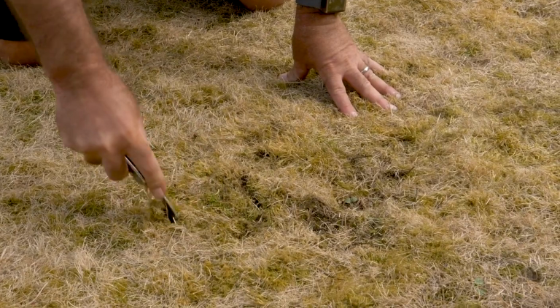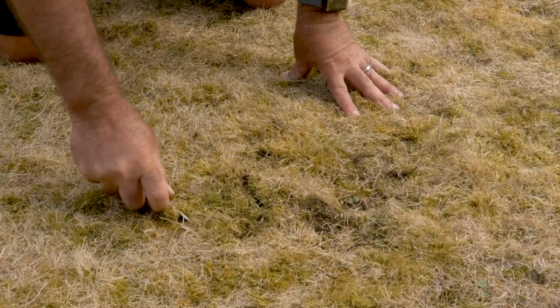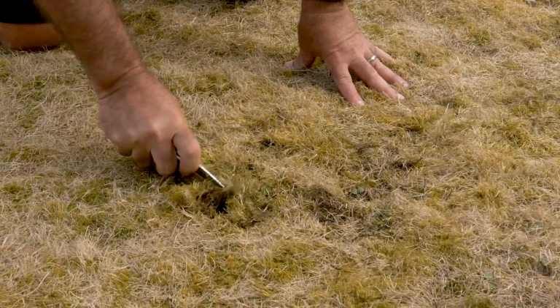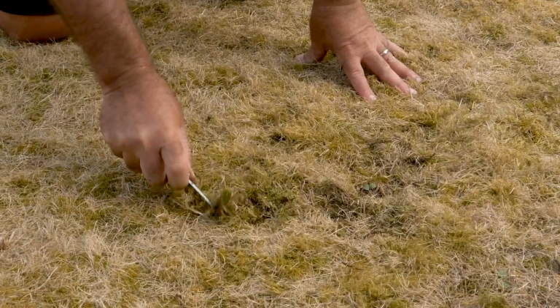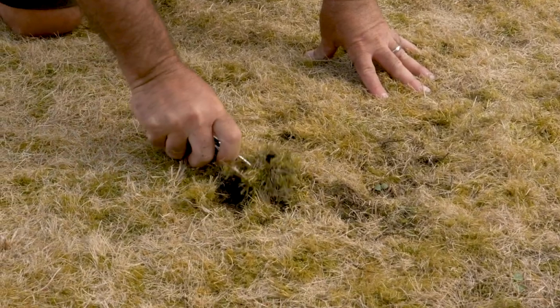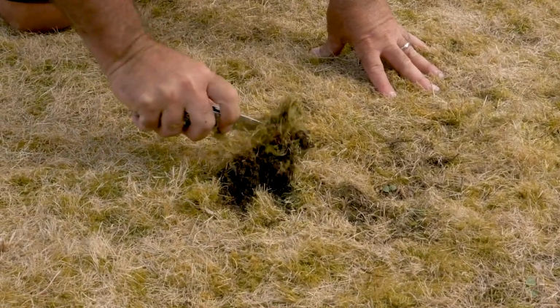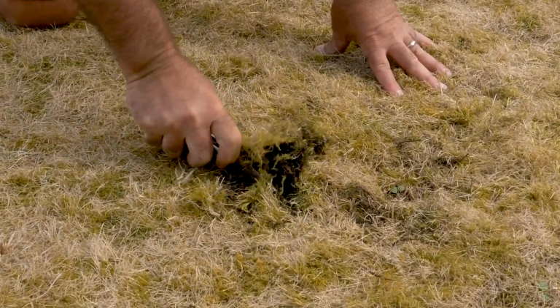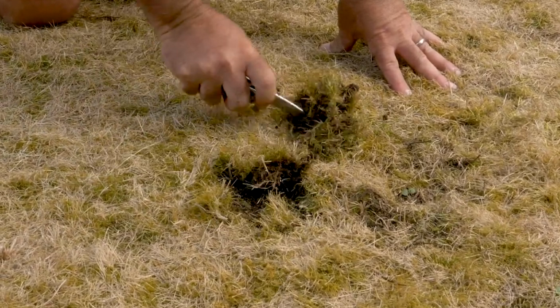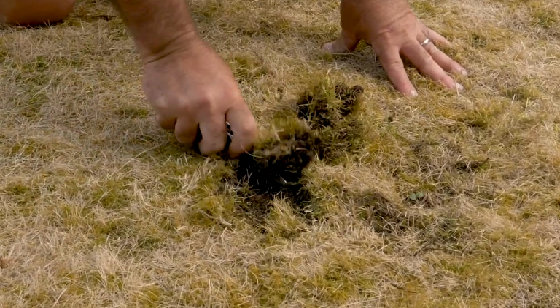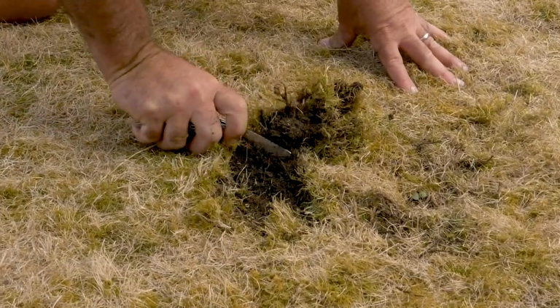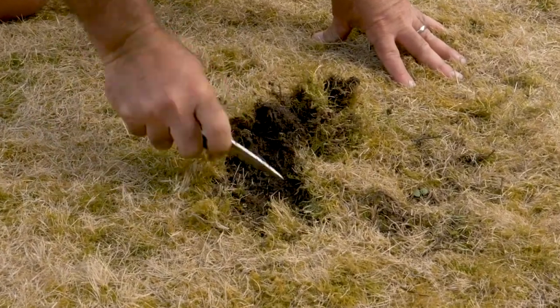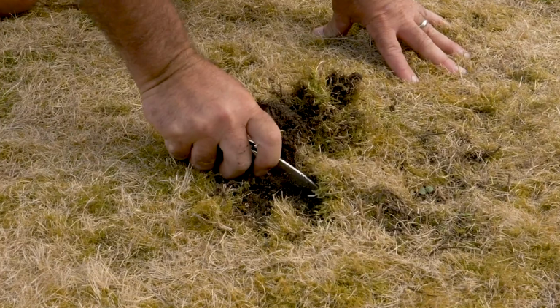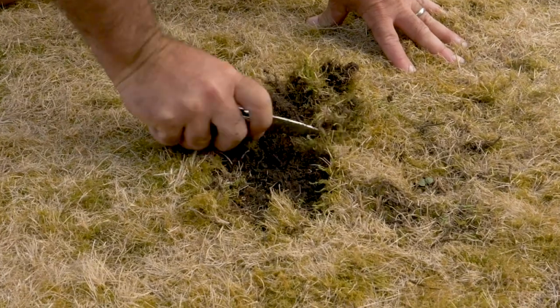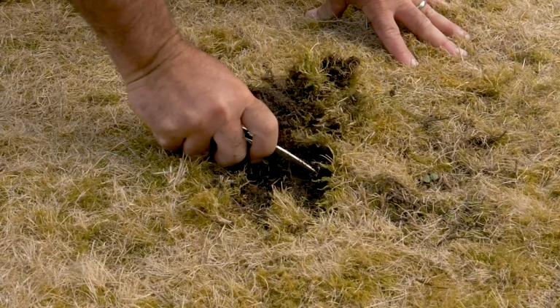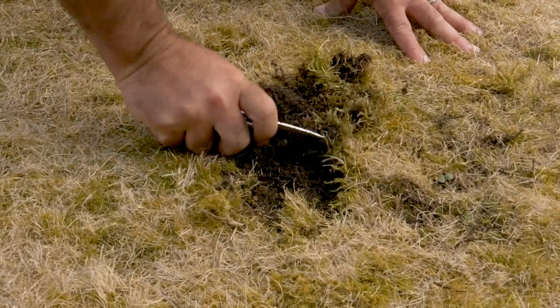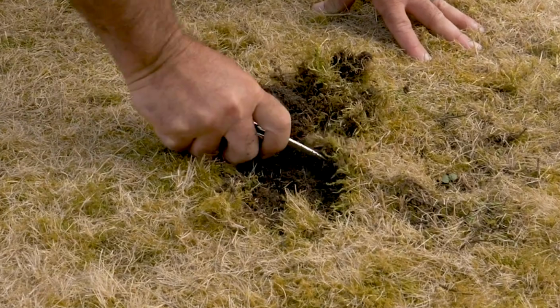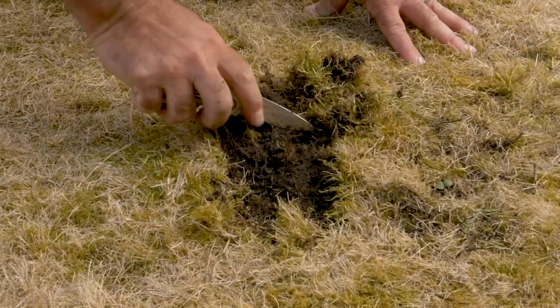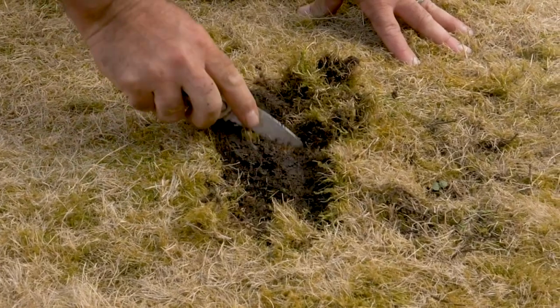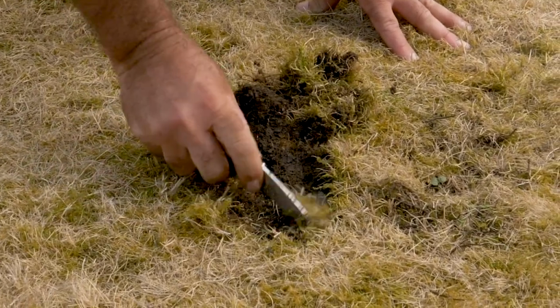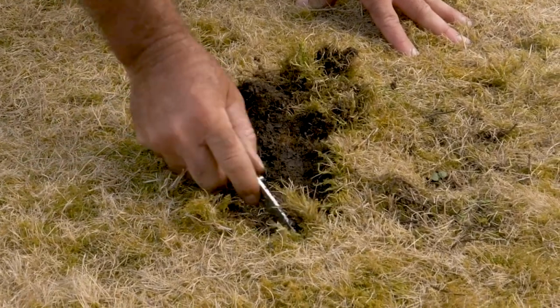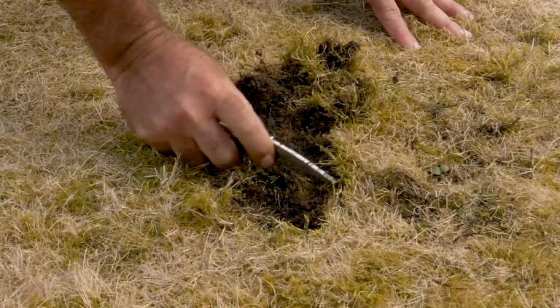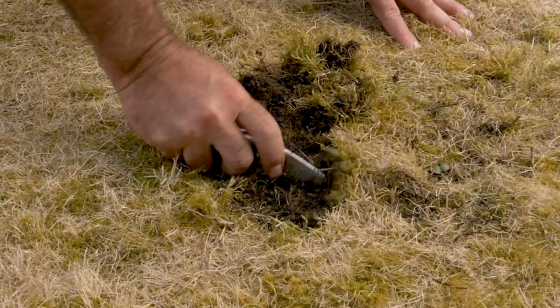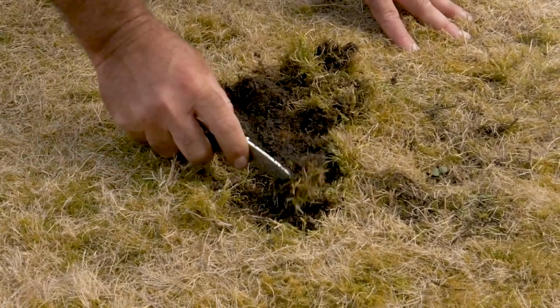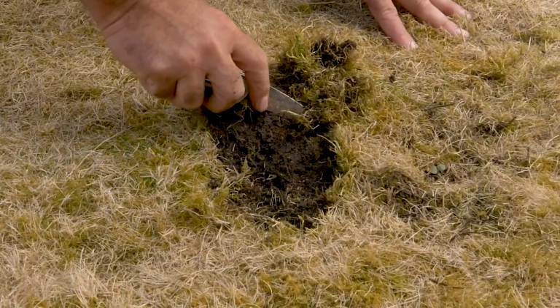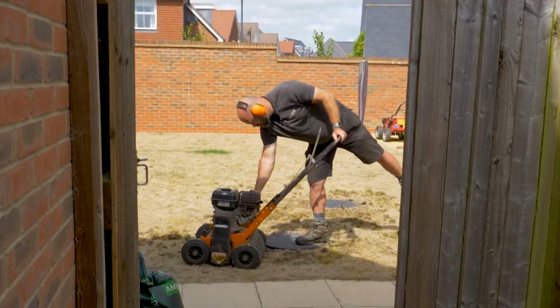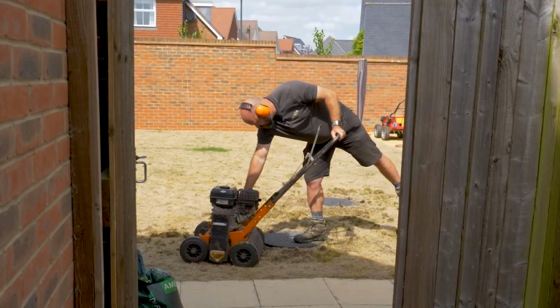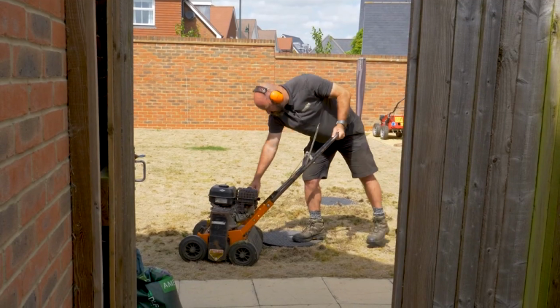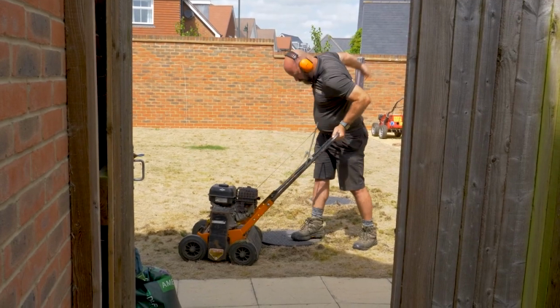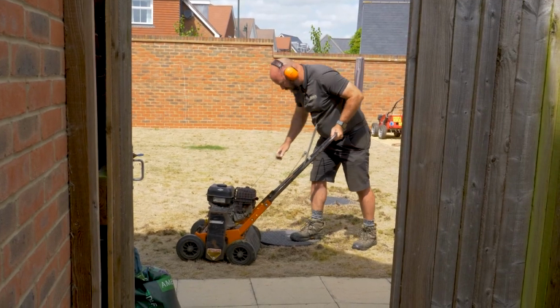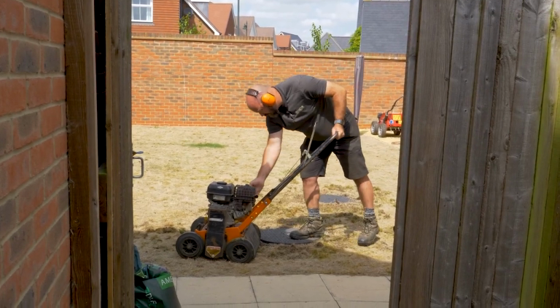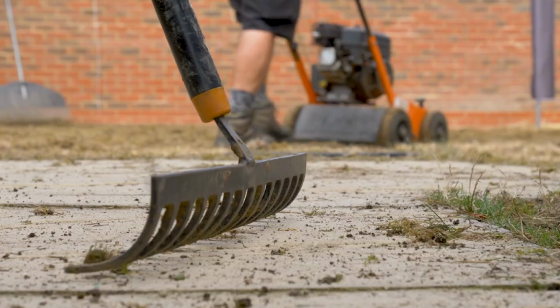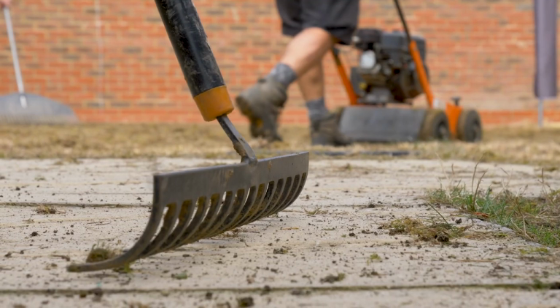Here you can see what we've got to remove — the top surface of this lawn is all moss and dead grass. We're getting it back to the soil so we can start afresh. We're going to scarify.